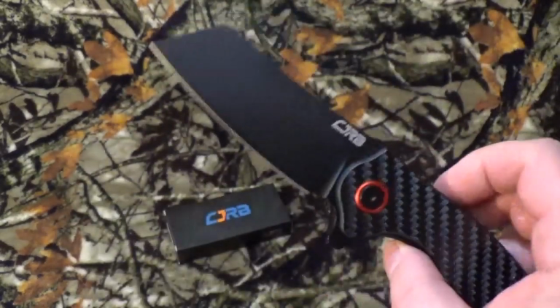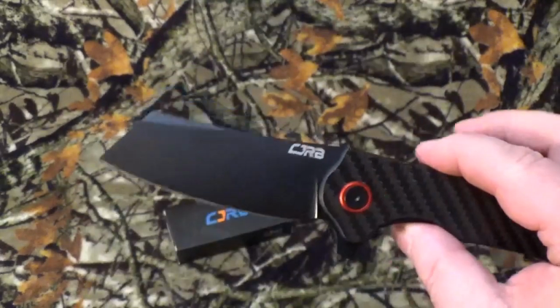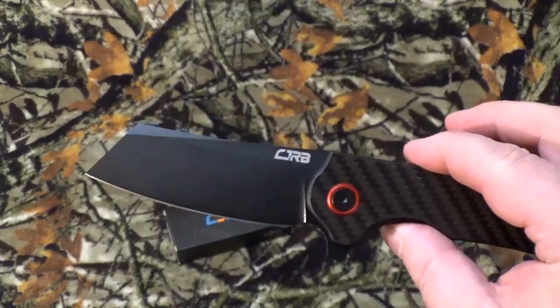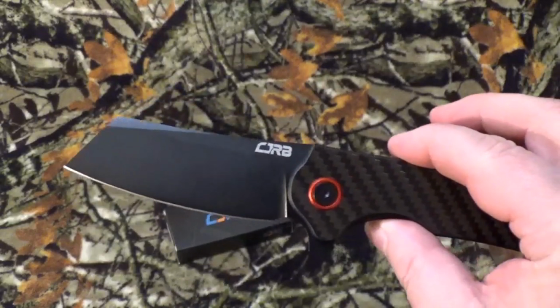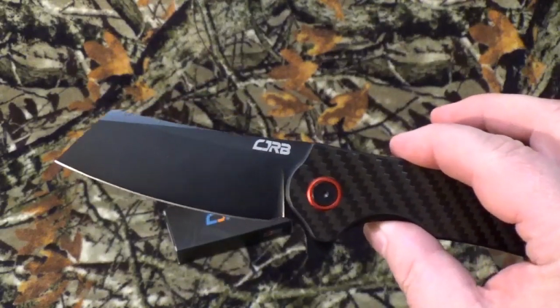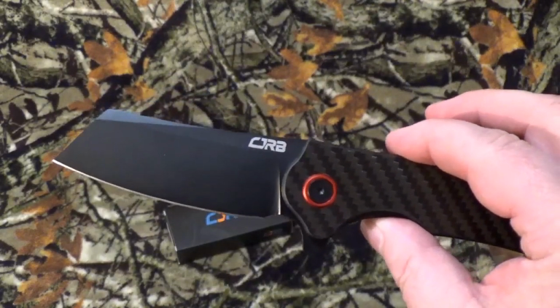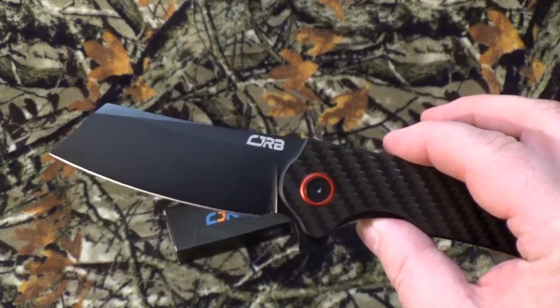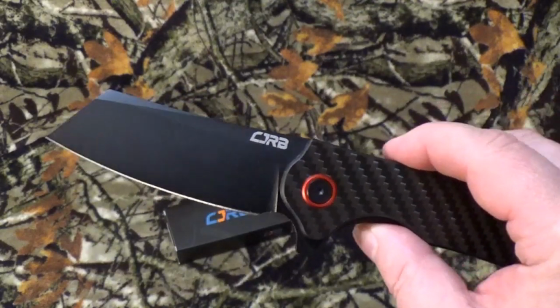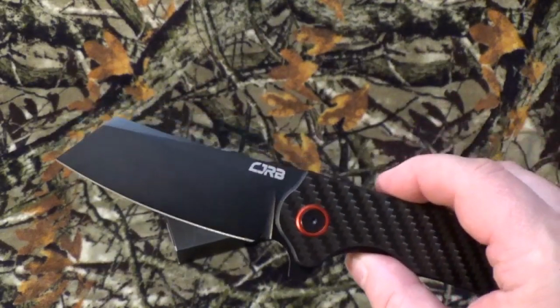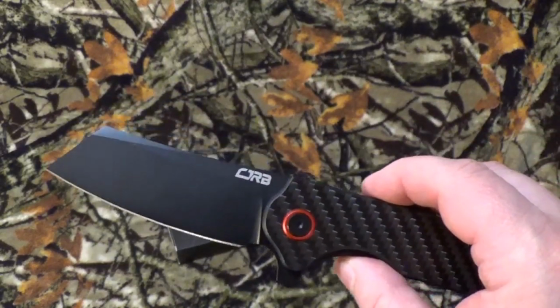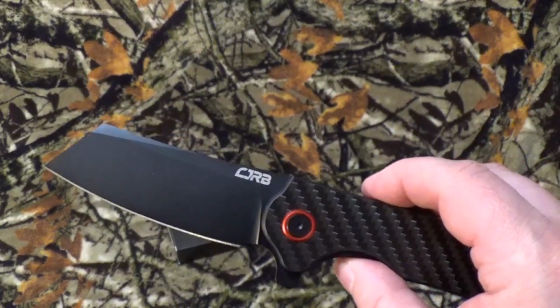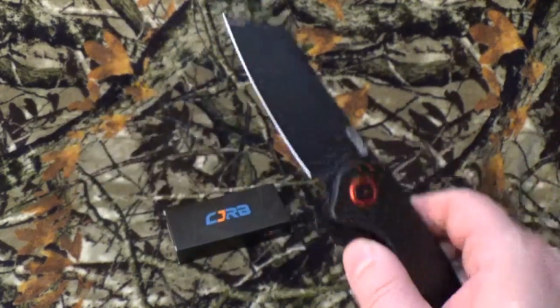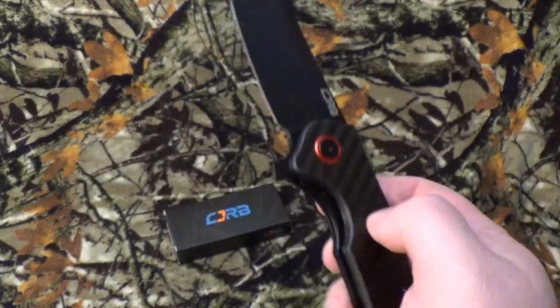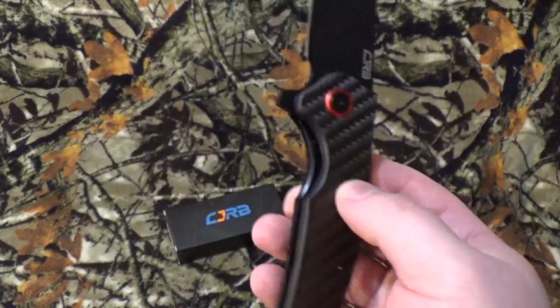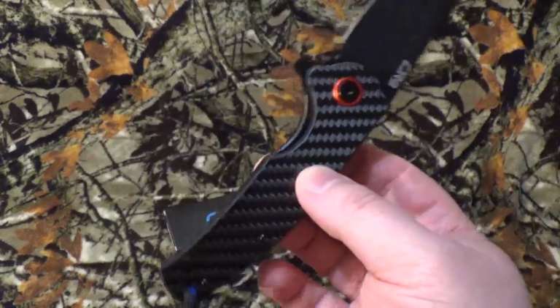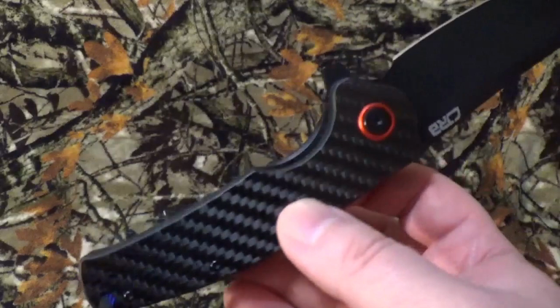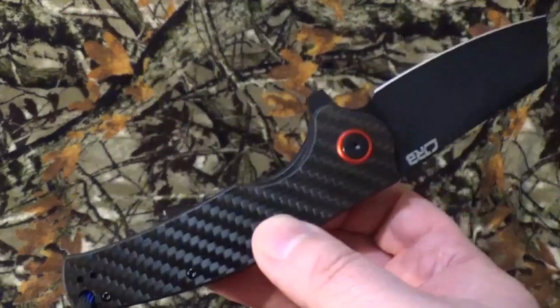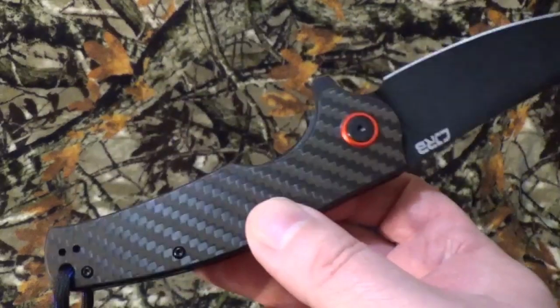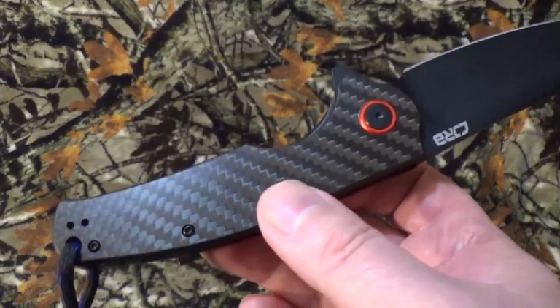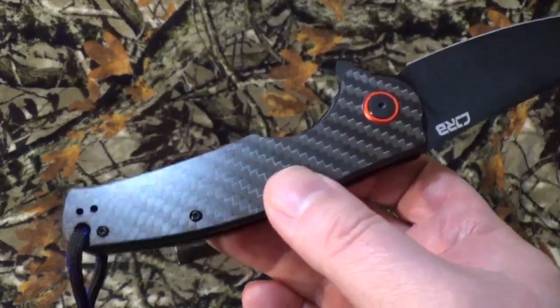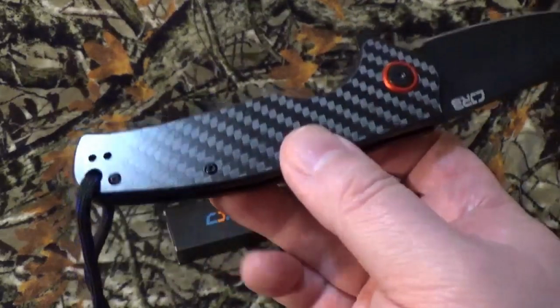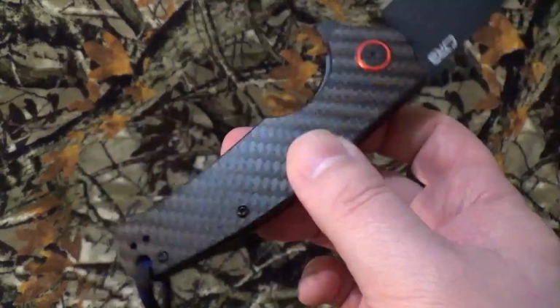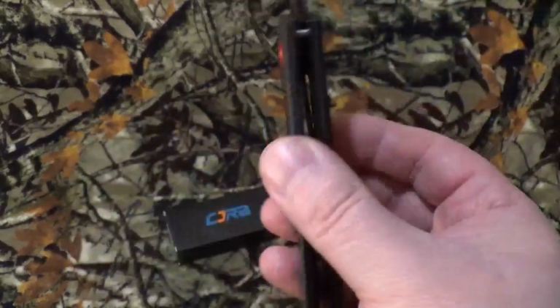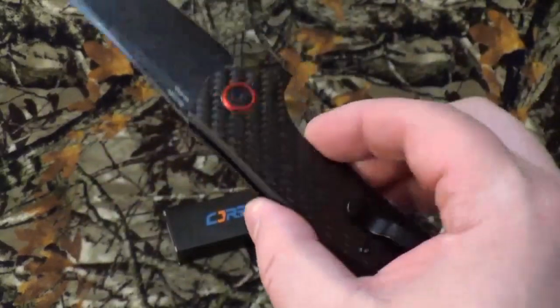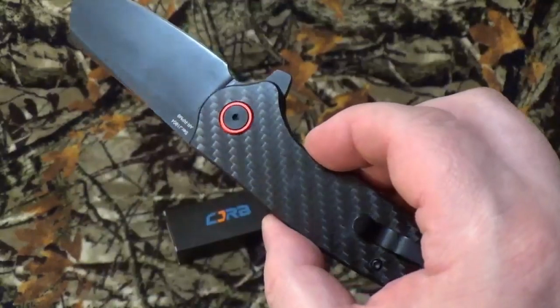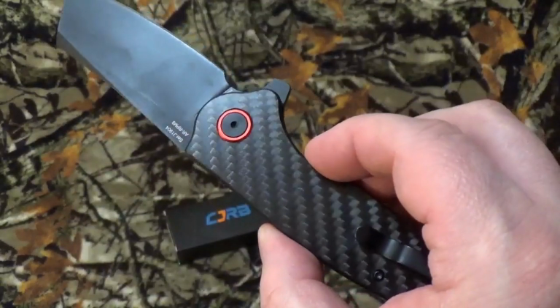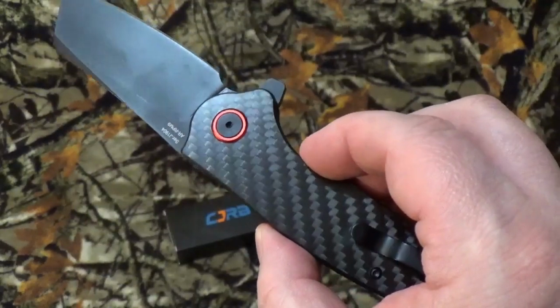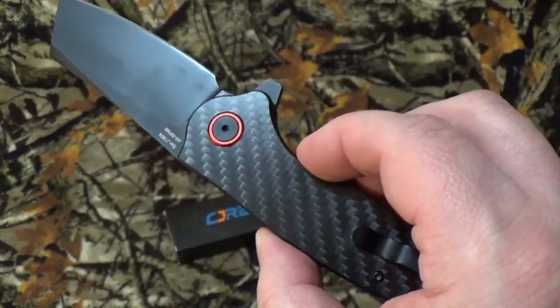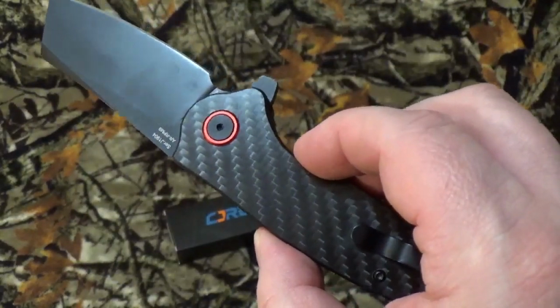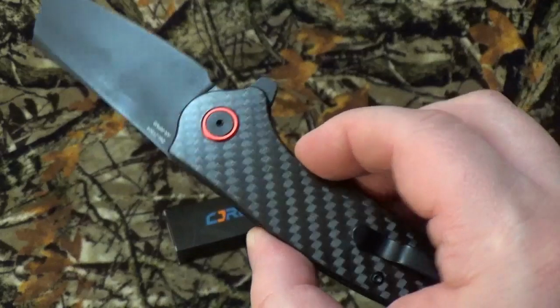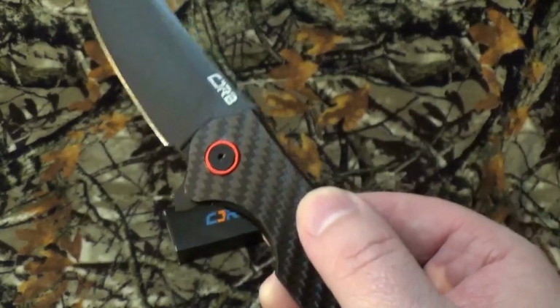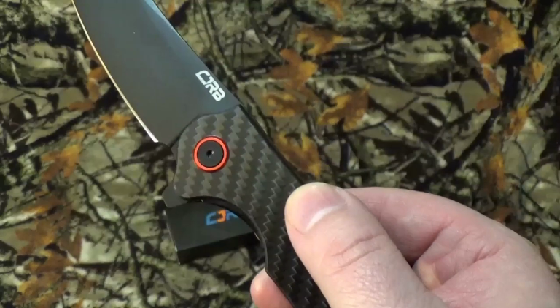I'm starting to really like carrying pocket cleavers, so let's bring it to the channel. It is a very, very beautiful blade, and I'm happy to have it in the collection.